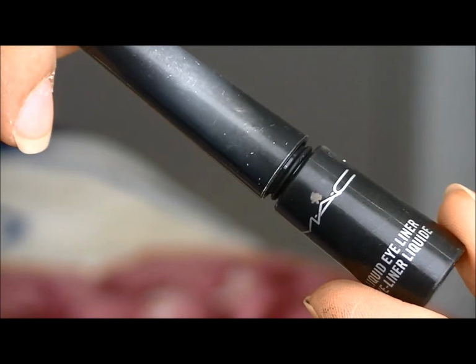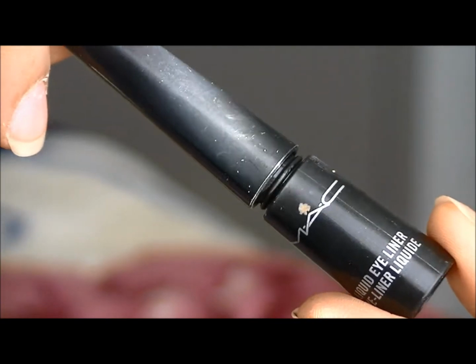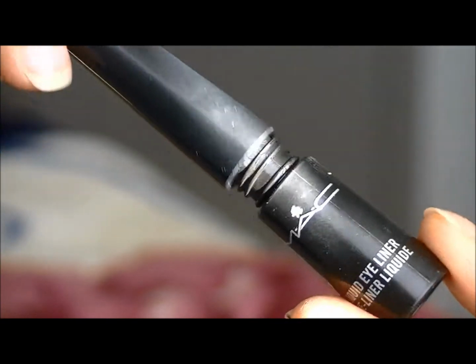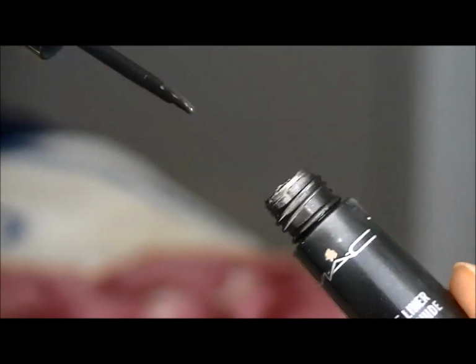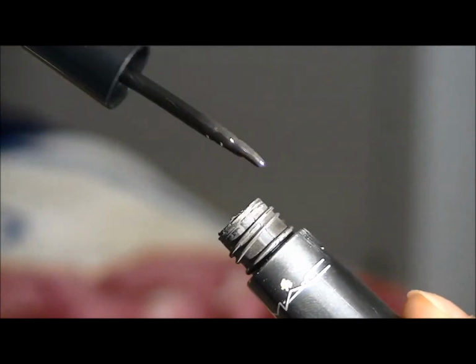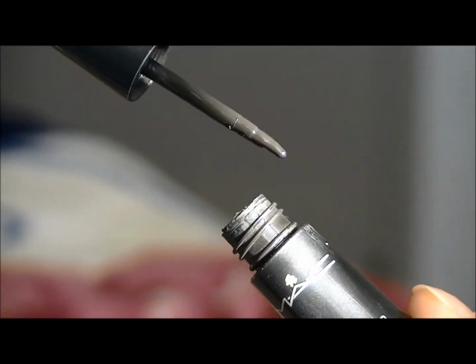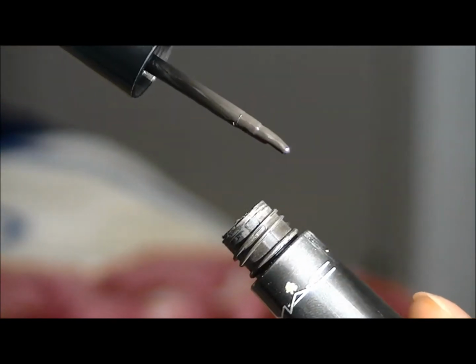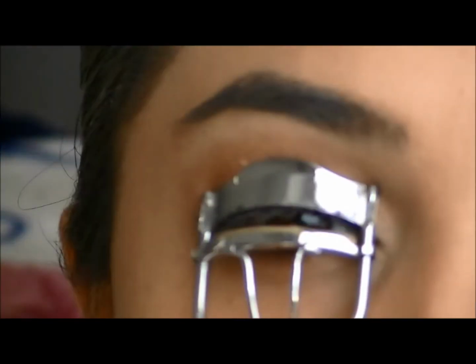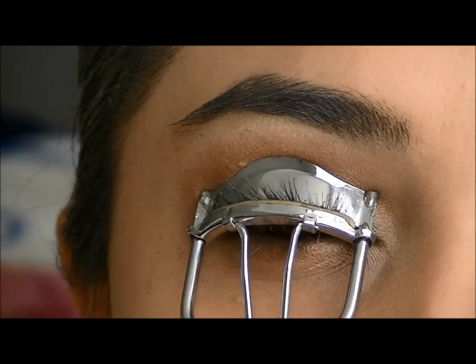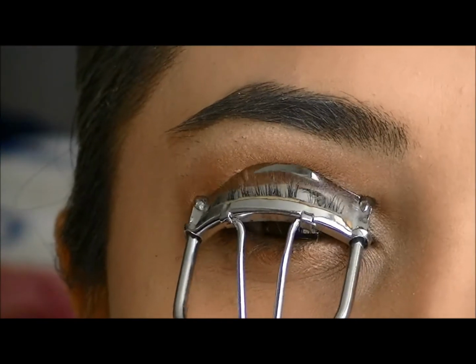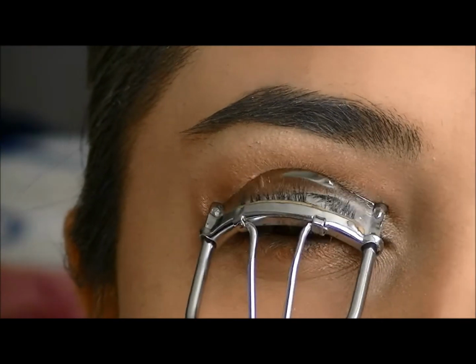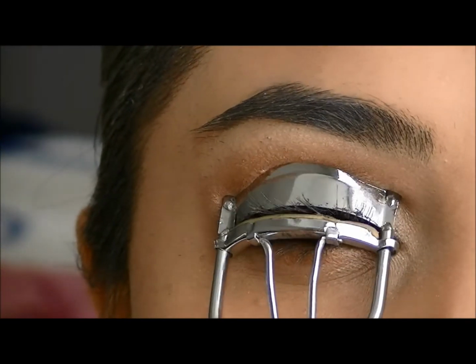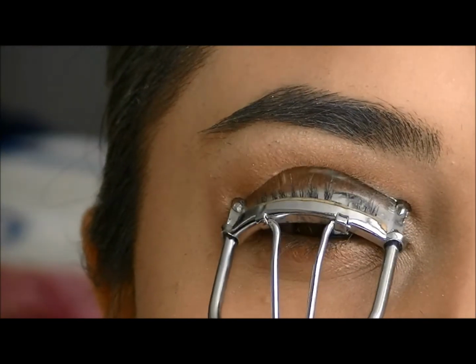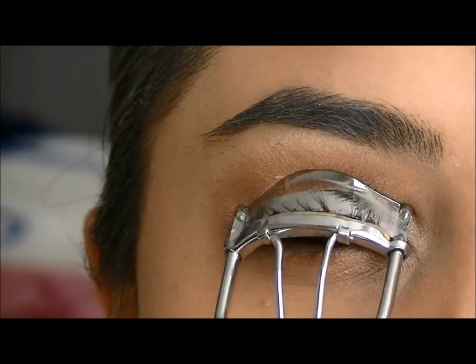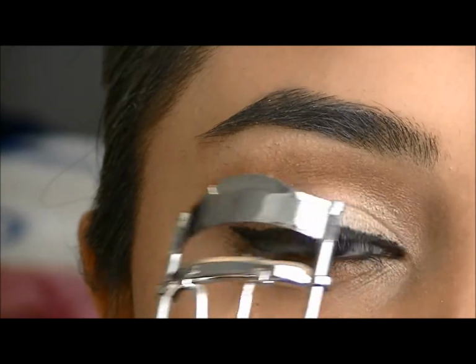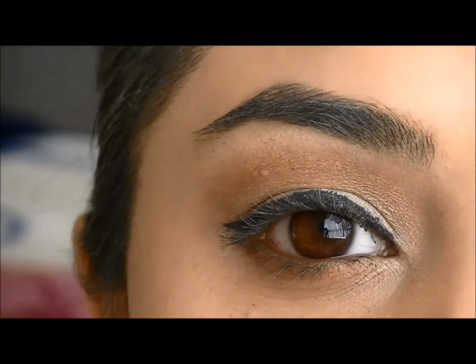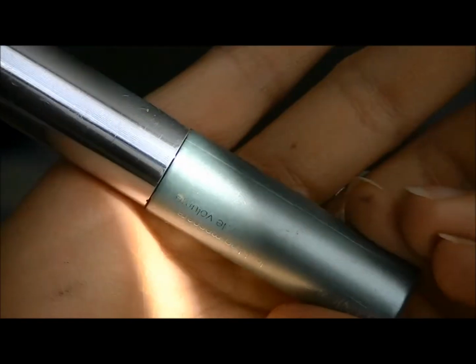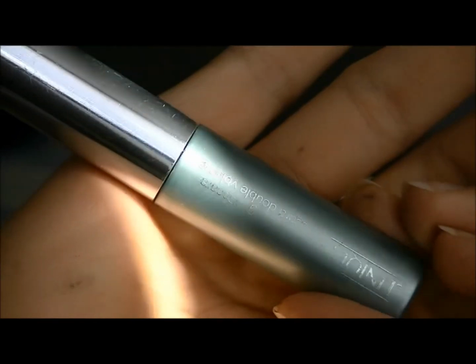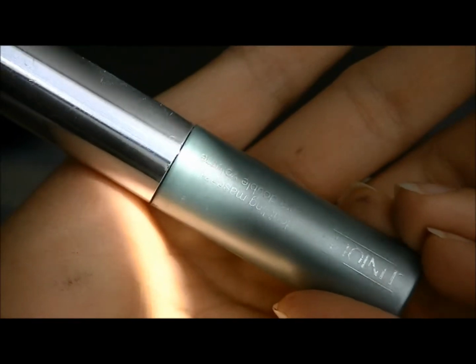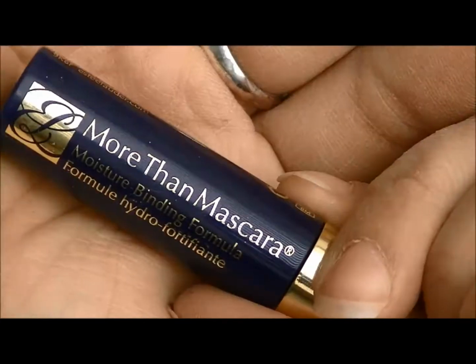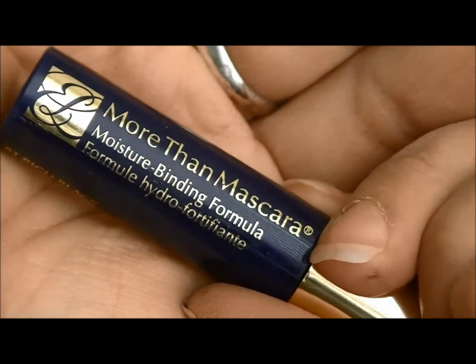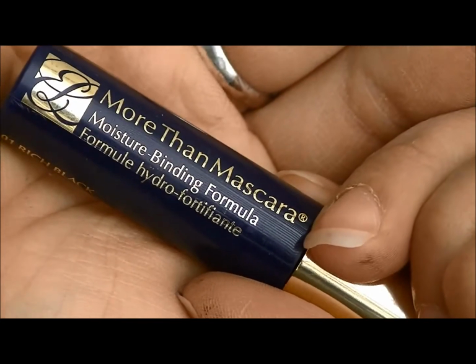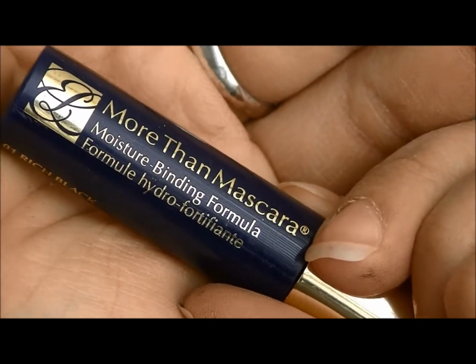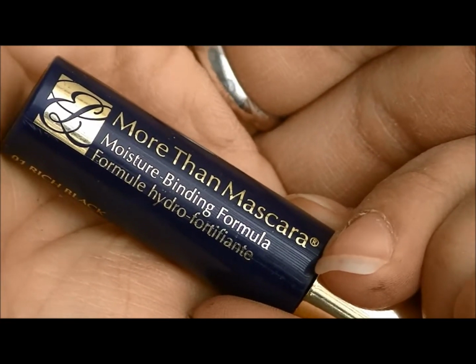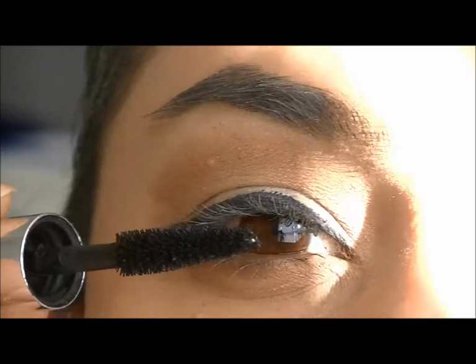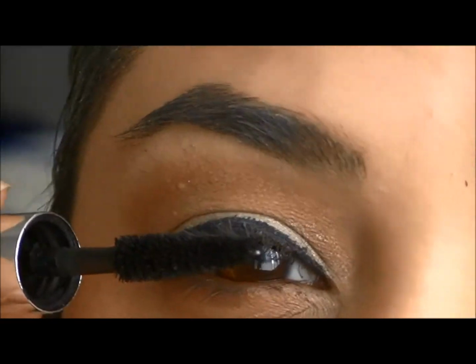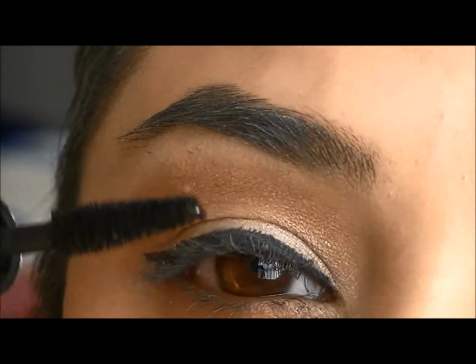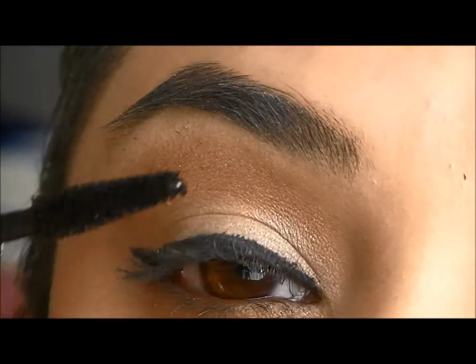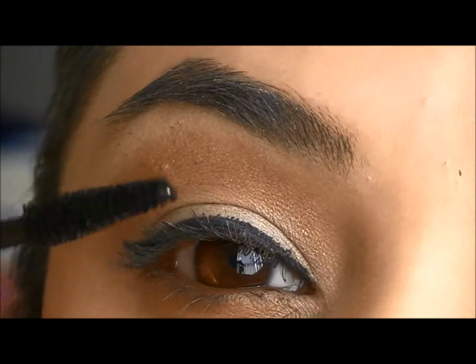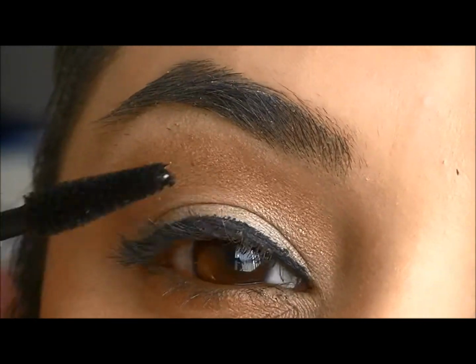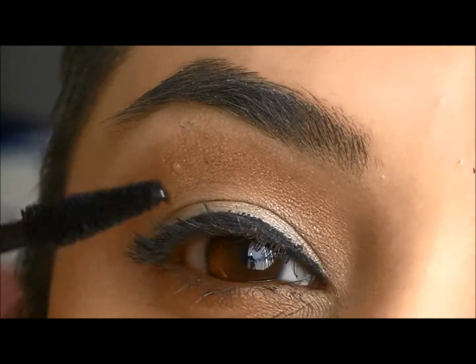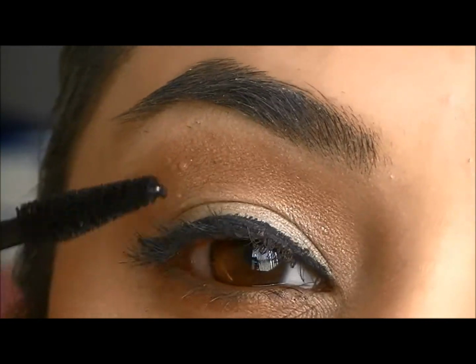For my upper lash line, I'm going to use MAC Cosmetics Liquid Eyeliner and wing it out. And then I'm going to curl my lashes and use Clinique's Mascara and Estee Lauder's More Than Mascara in black, applying that to my upper and lower lashes.